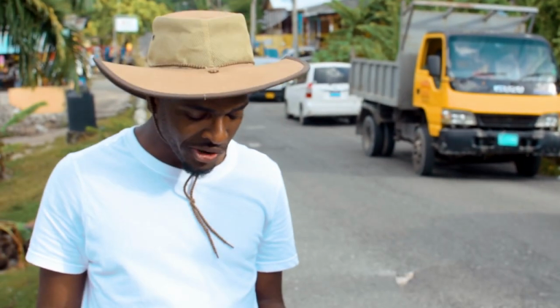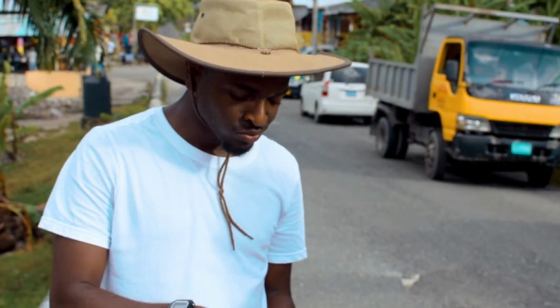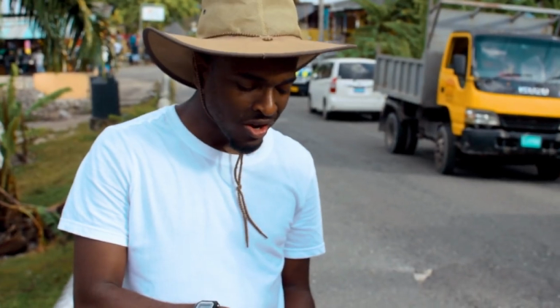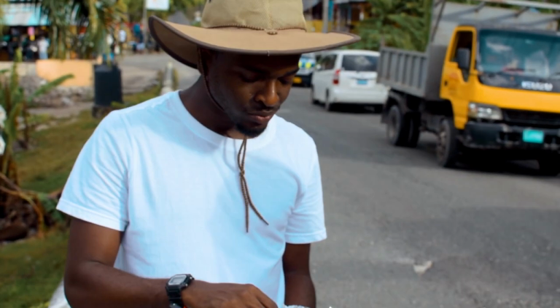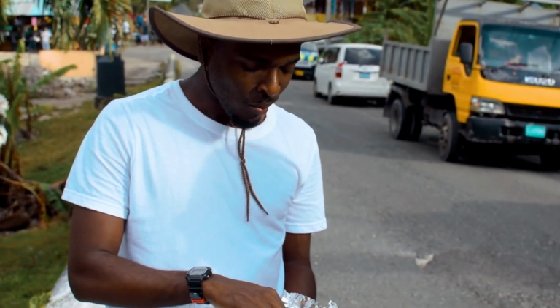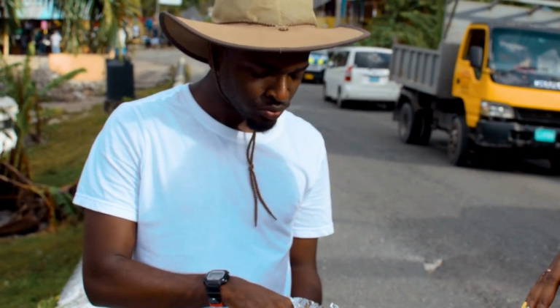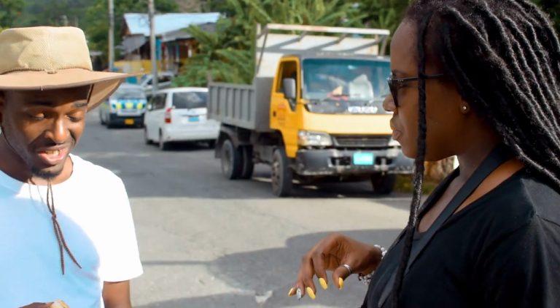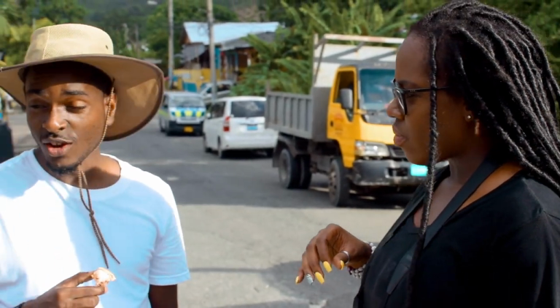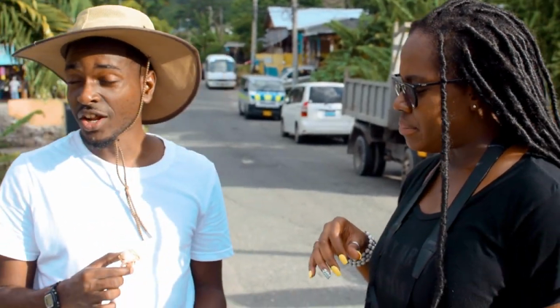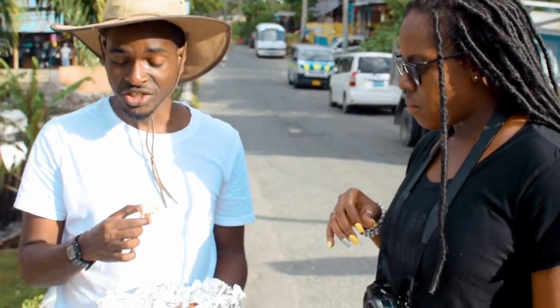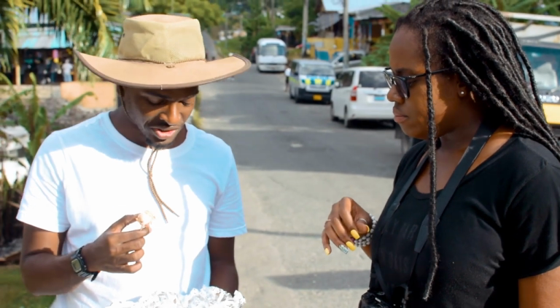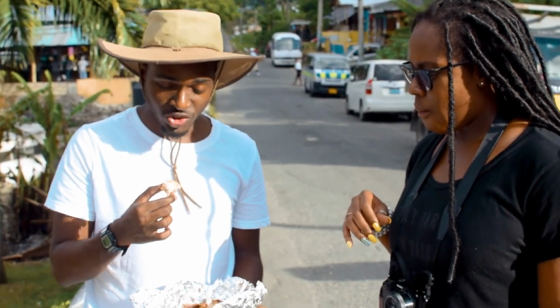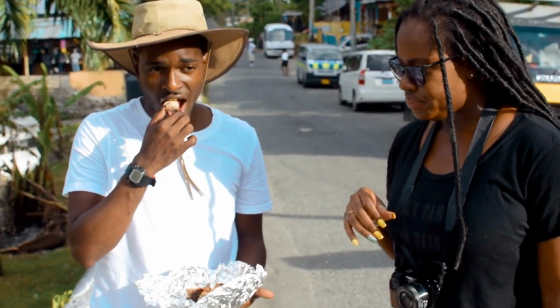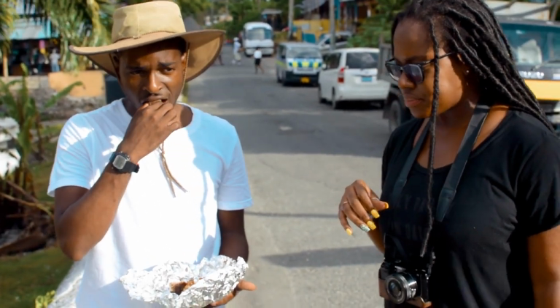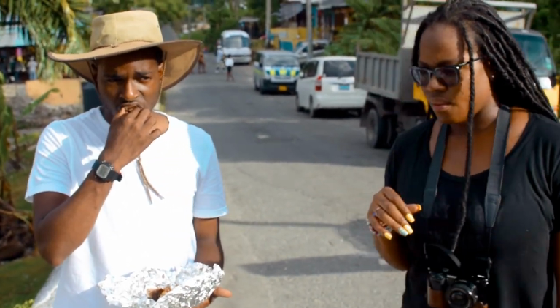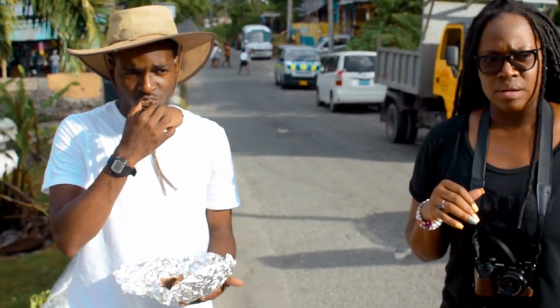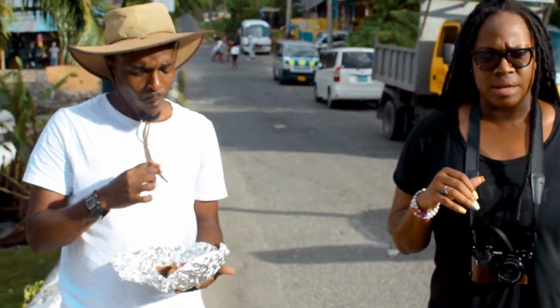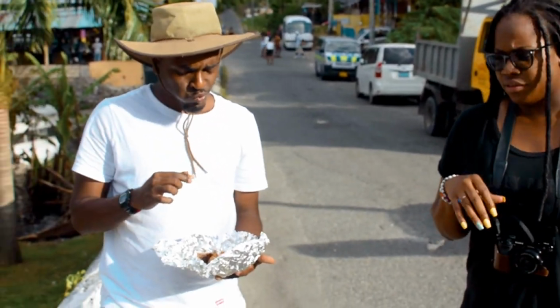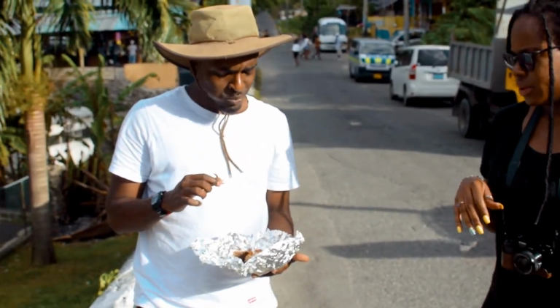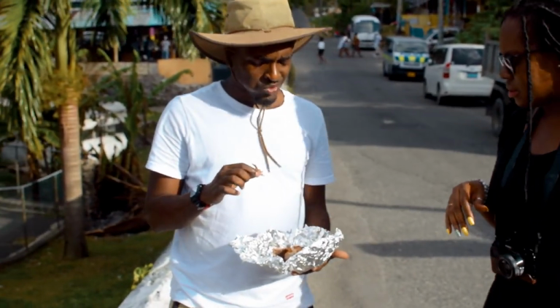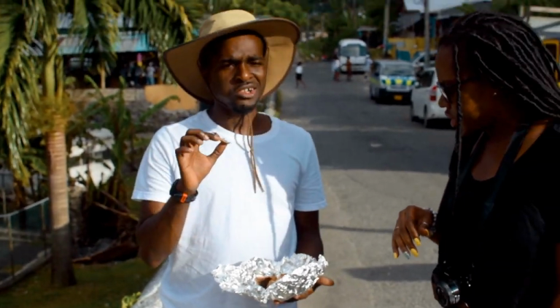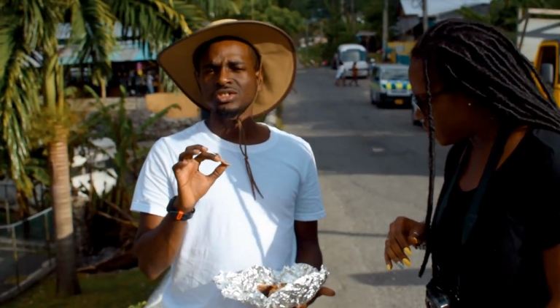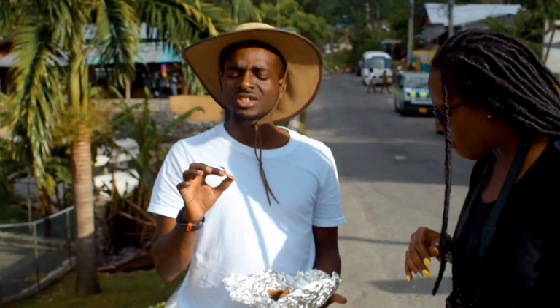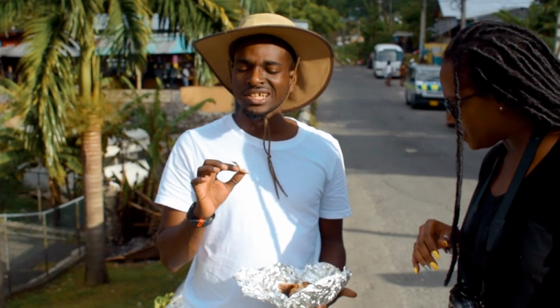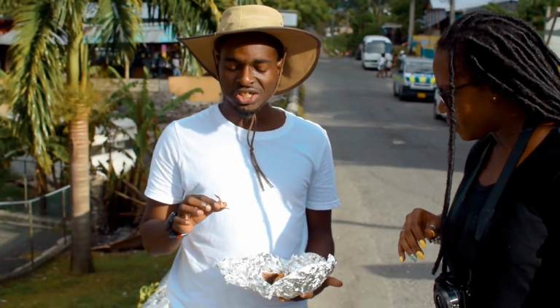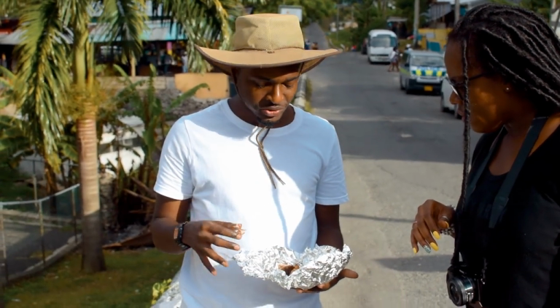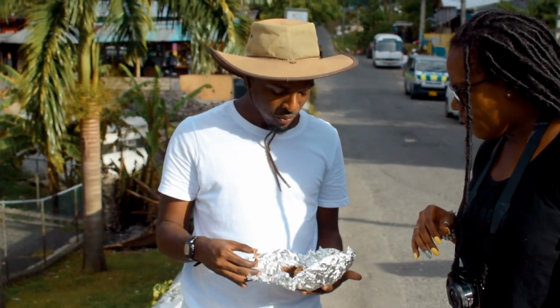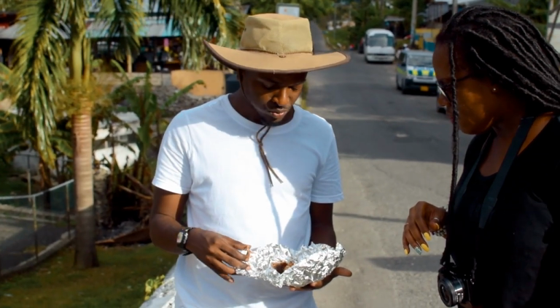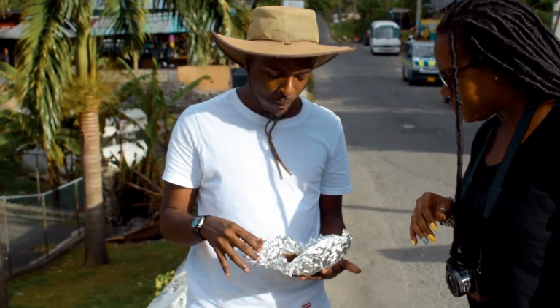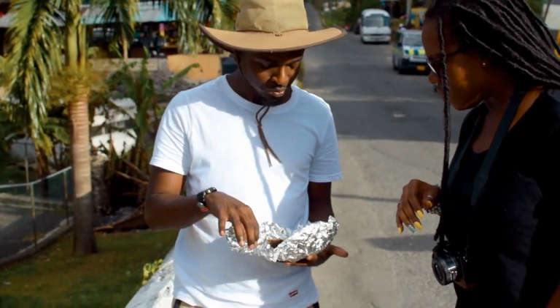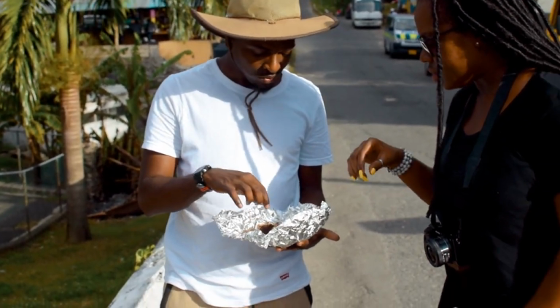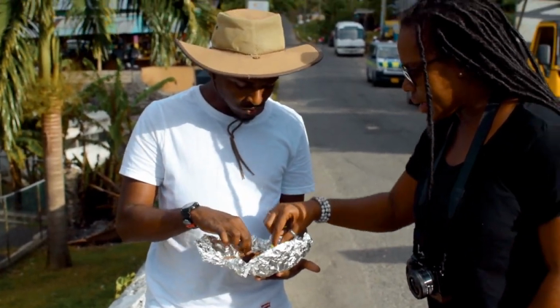Okay, alright. It's very moist. This is definitely not Pan Chicken because you don't dry. Definitely very moist. And the grill gives it a little char, you know? Yeah, it's not bad.